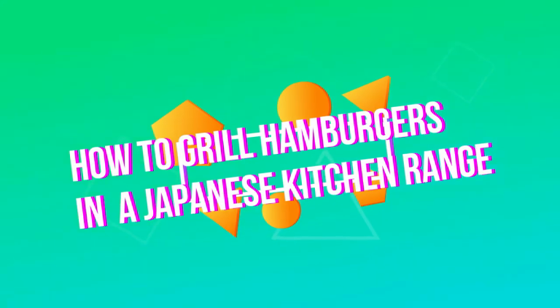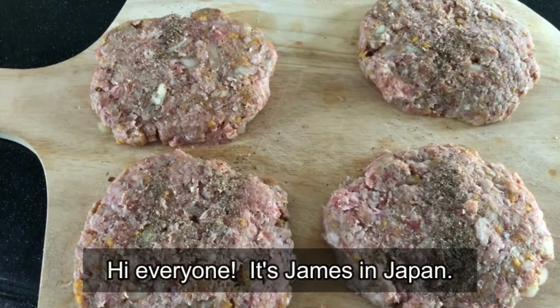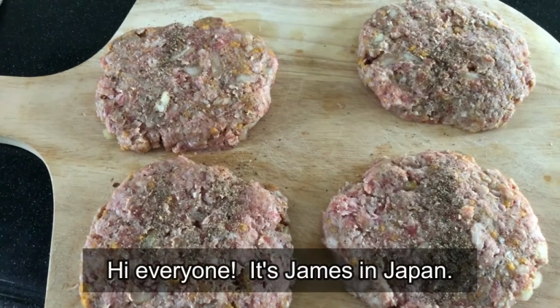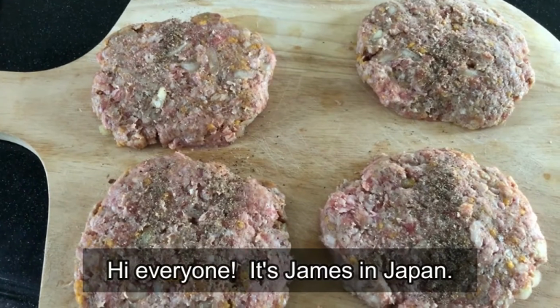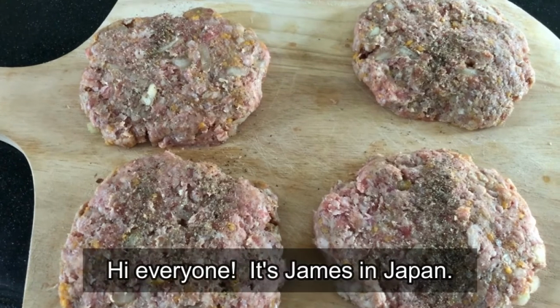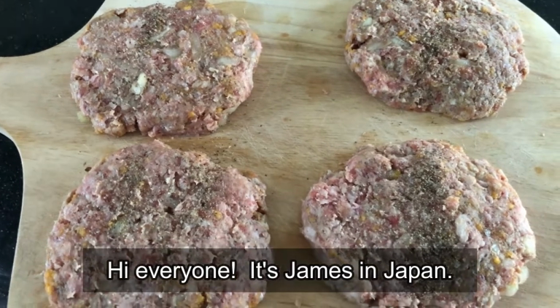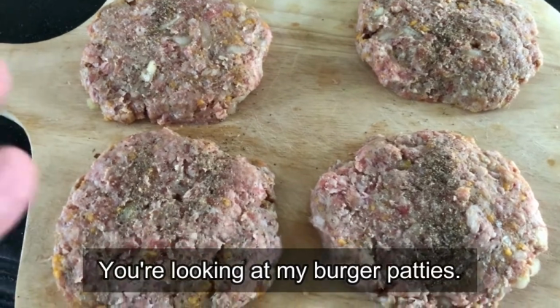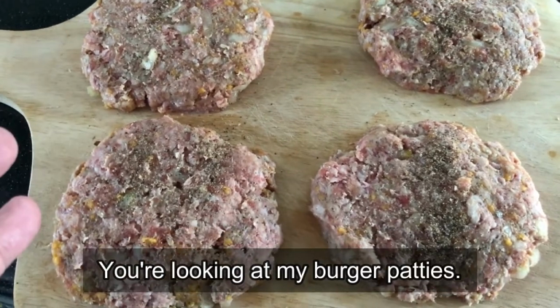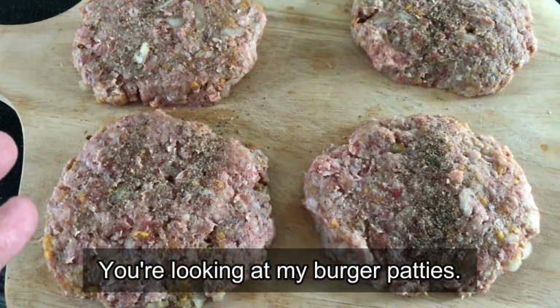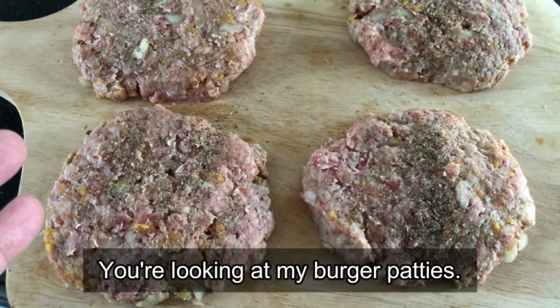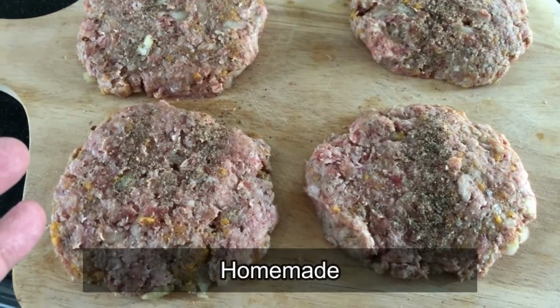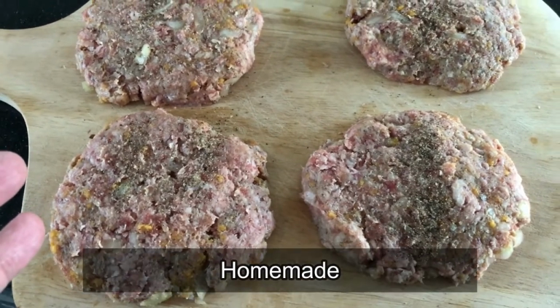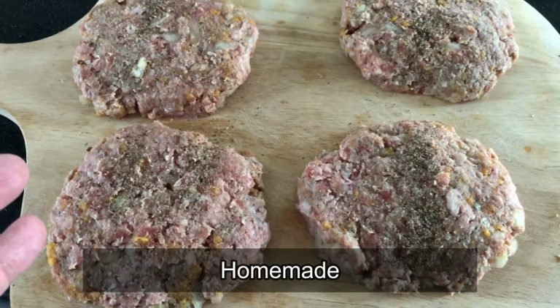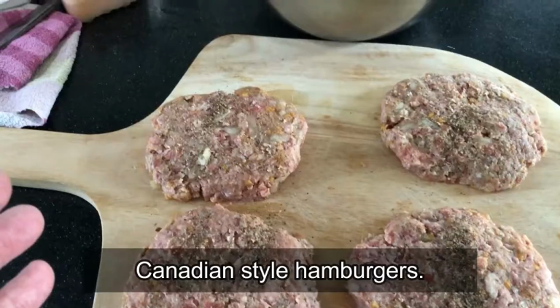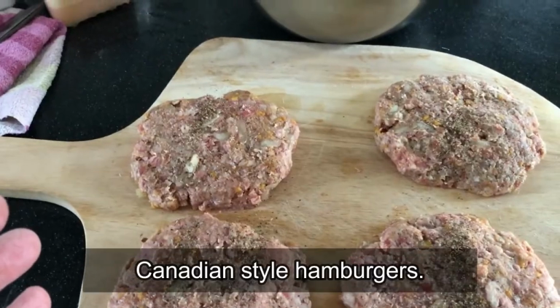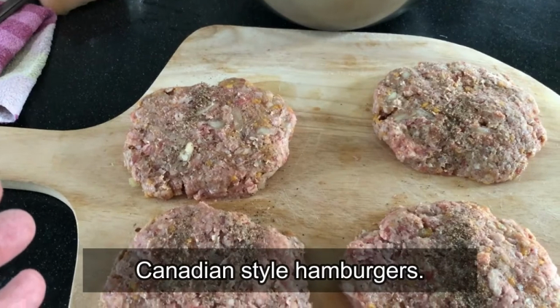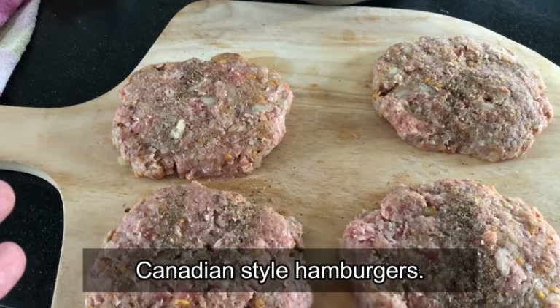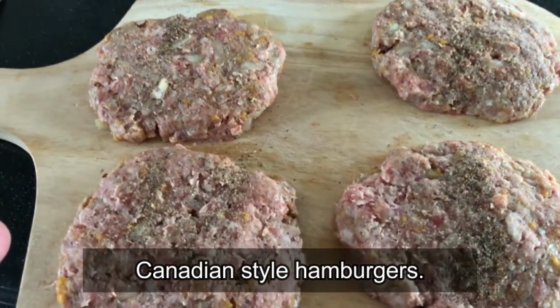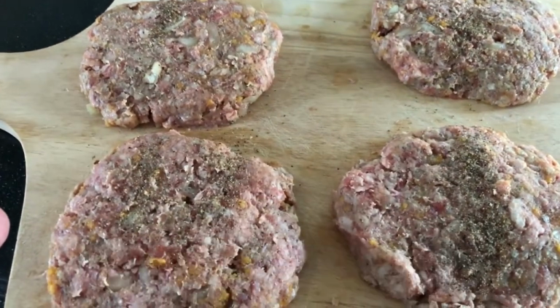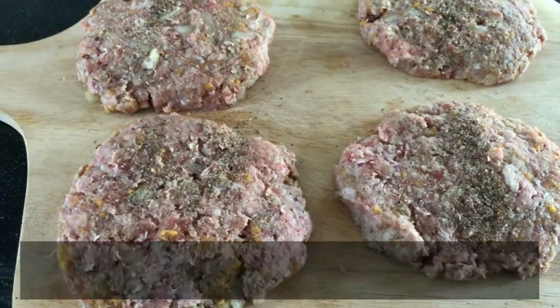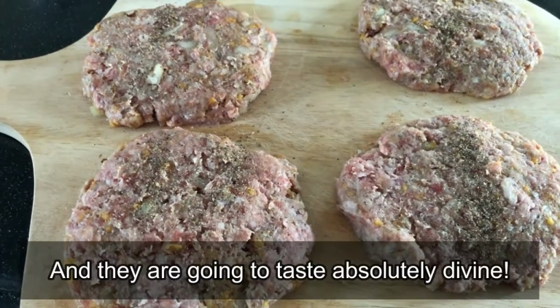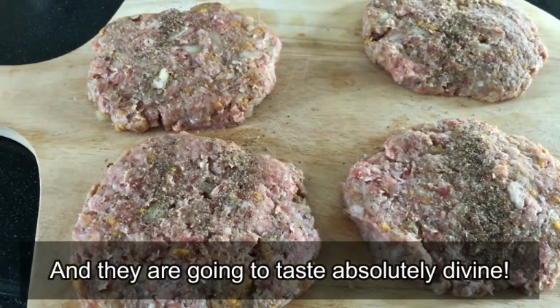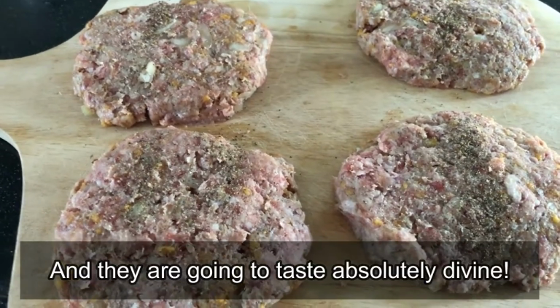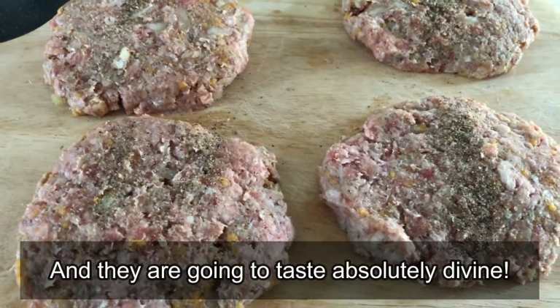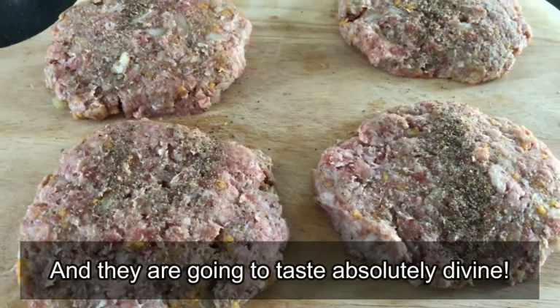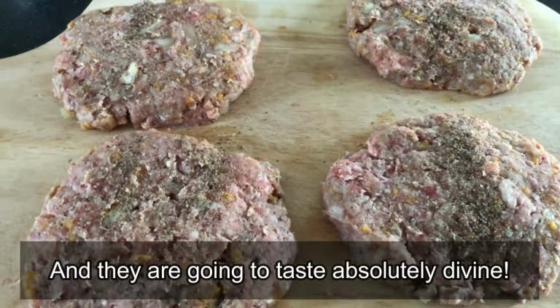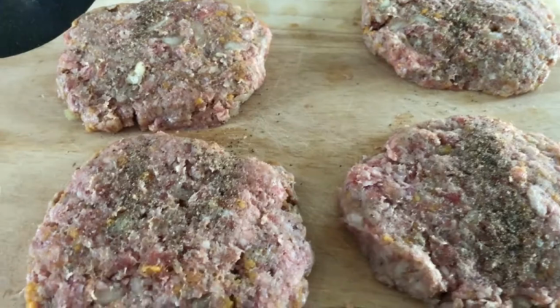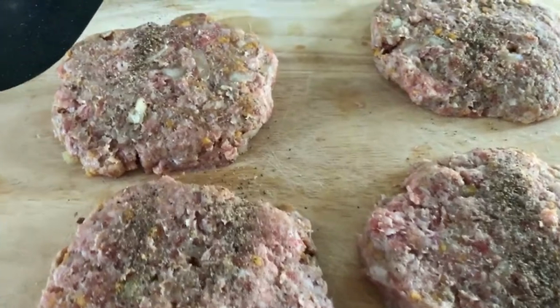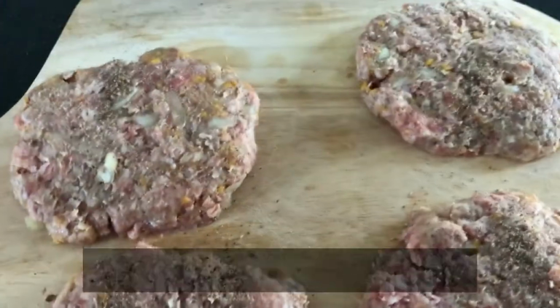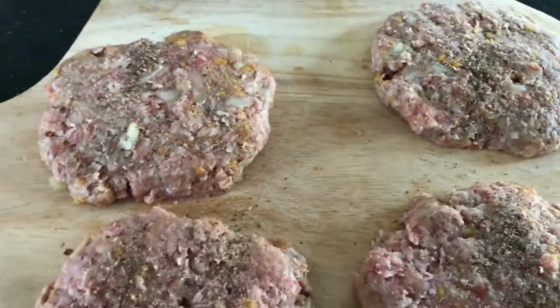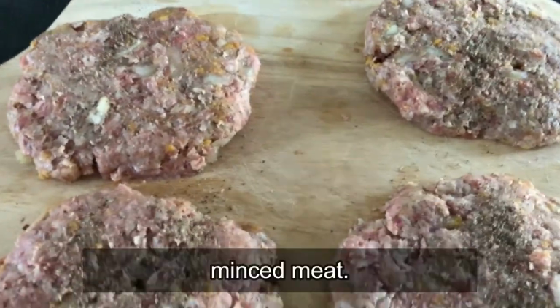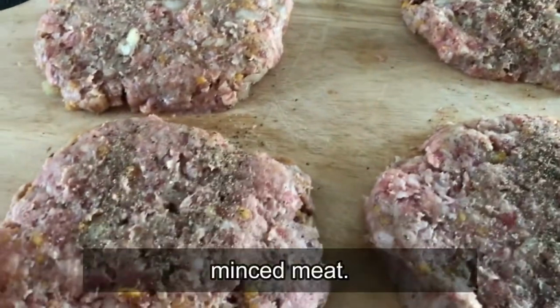Hi everyone, it's James in Japan. You're looking at my burger patties — homemade Canadian style hamburgers, and they are going to taste absolutely divine.